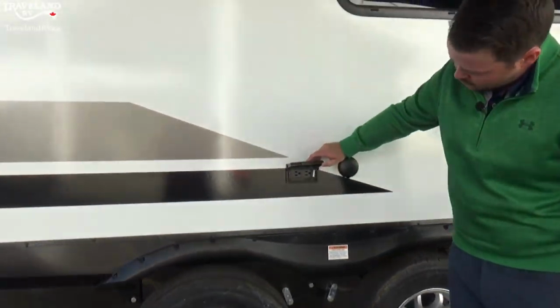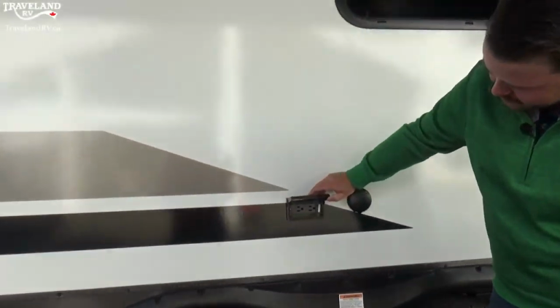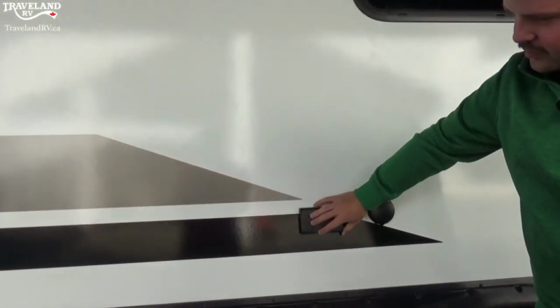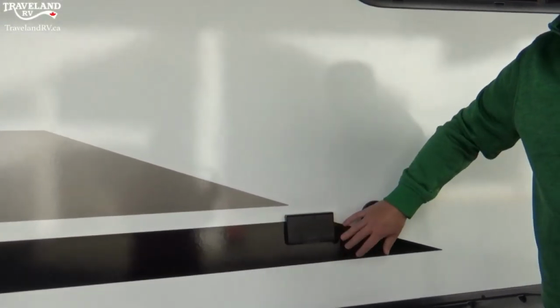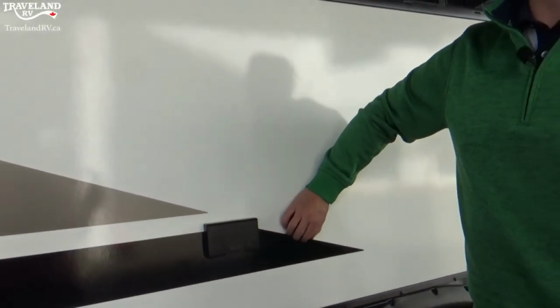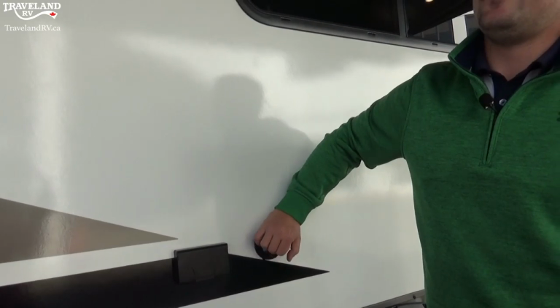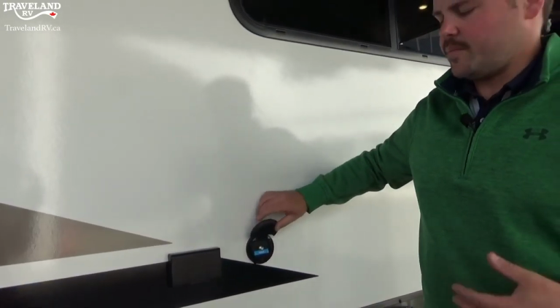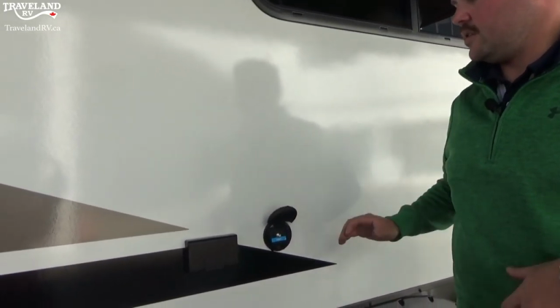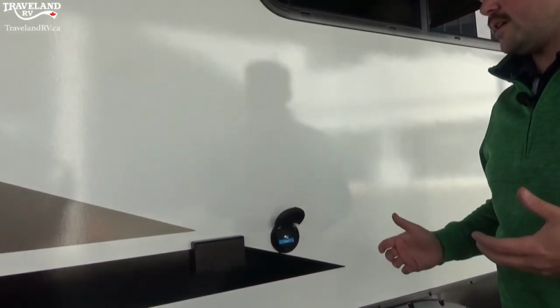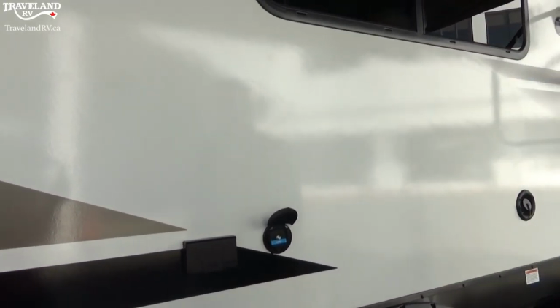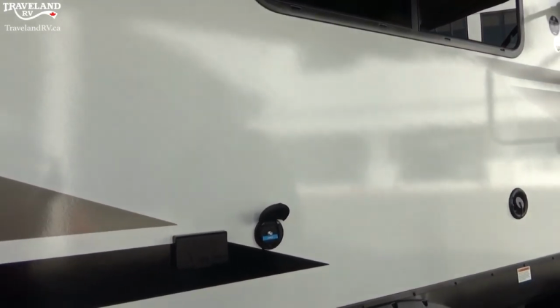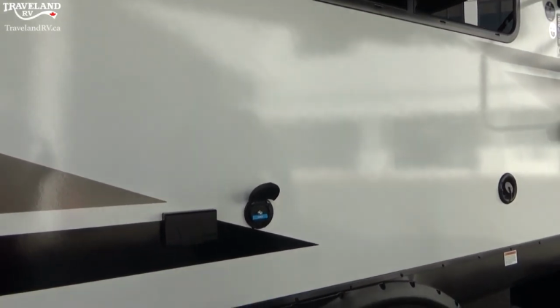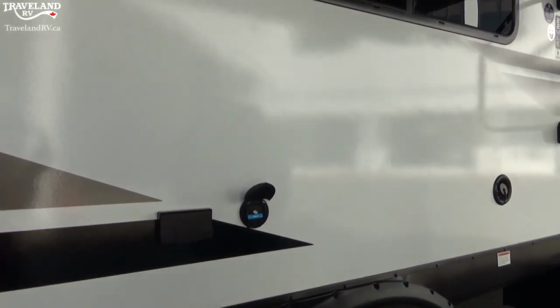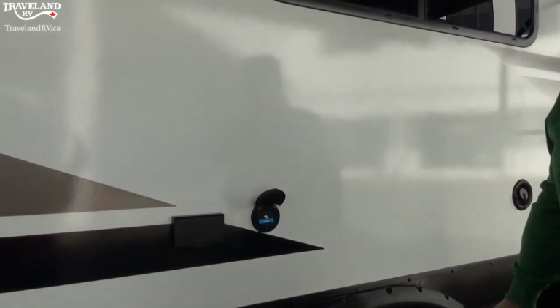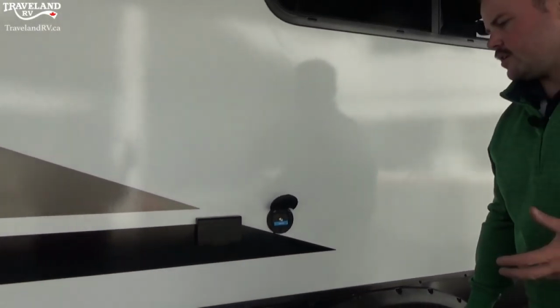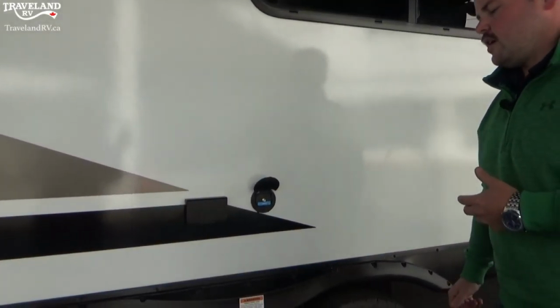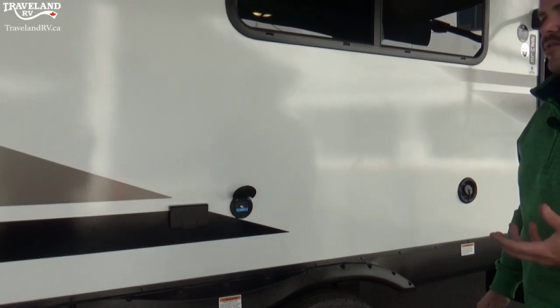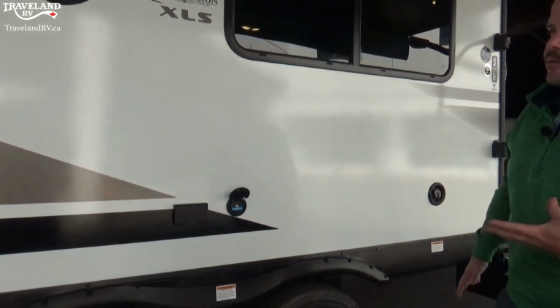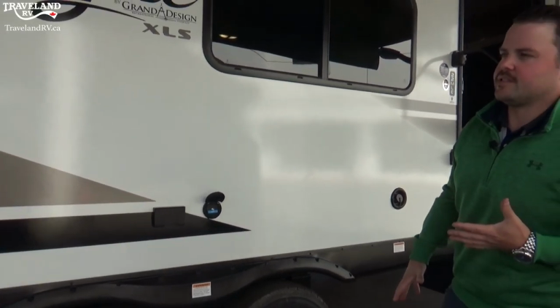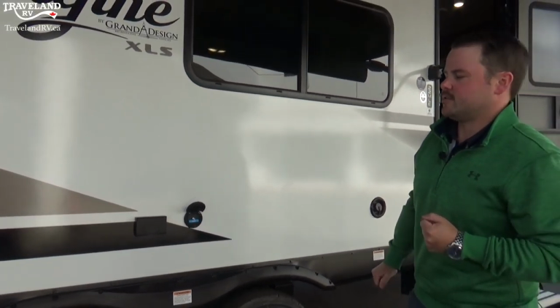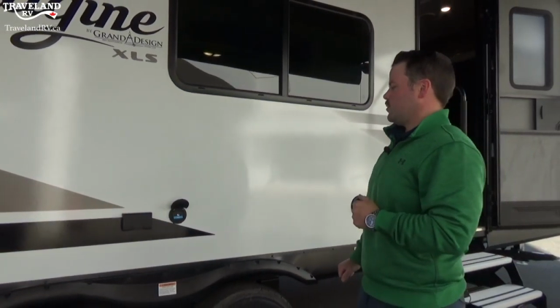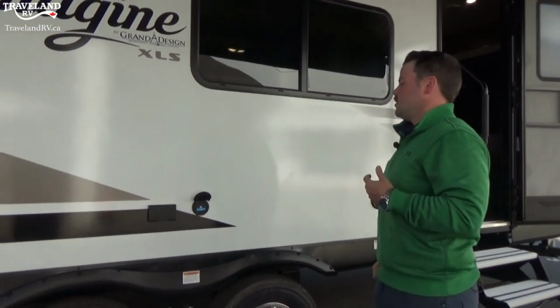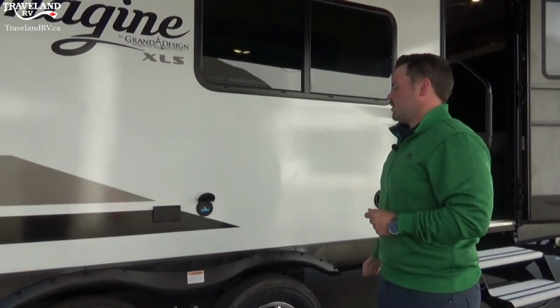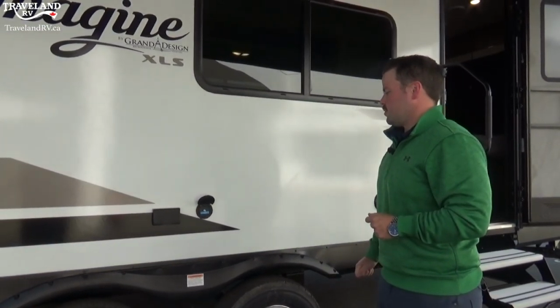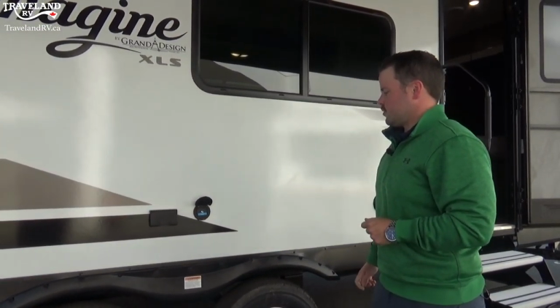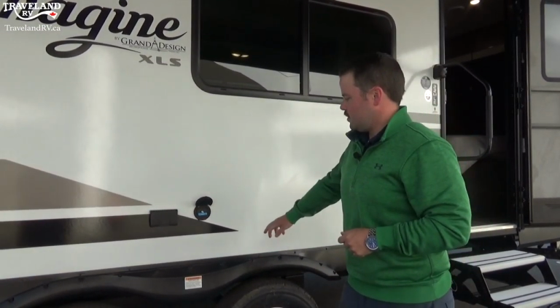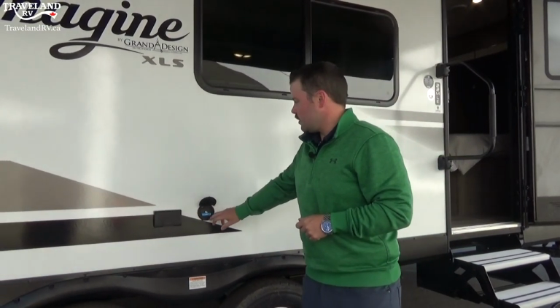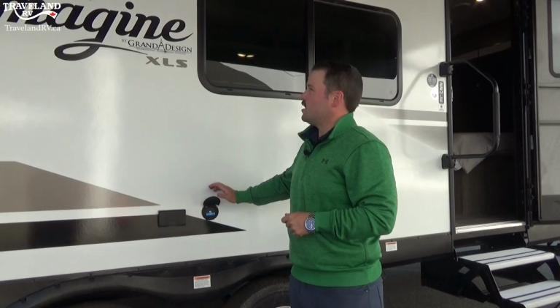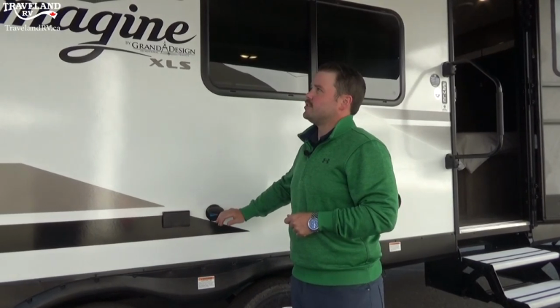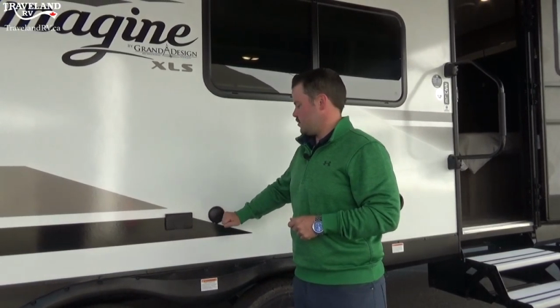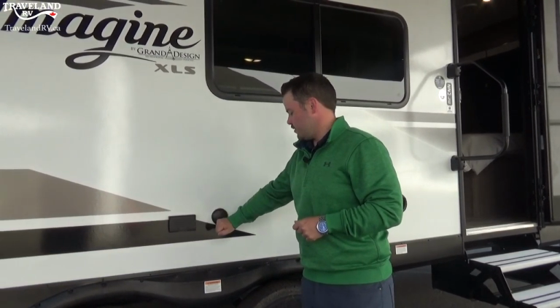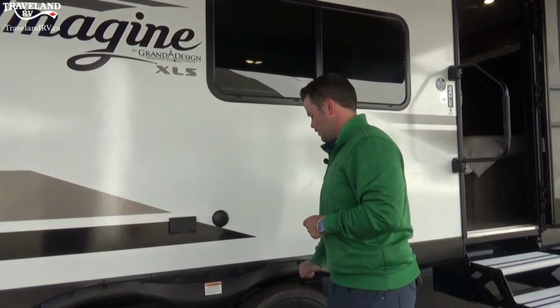There's a 110-power outlet here — that only works if you're running off a generator, if you have an inverter built into the trailer, or if you are plugged into shore power. There's also a cable outlet just in case you want to bring your TV outside.